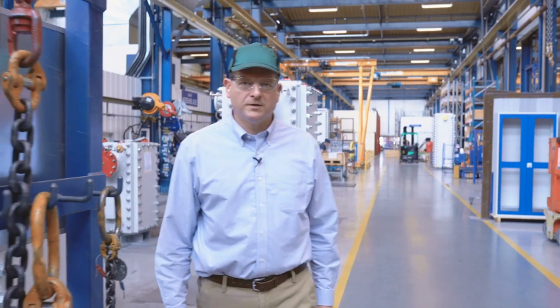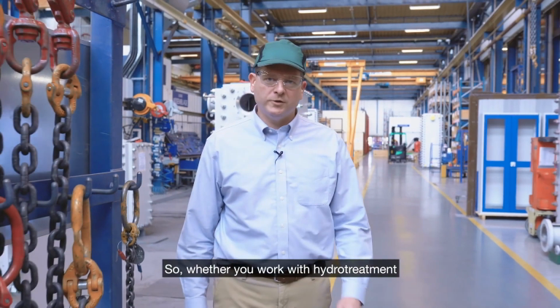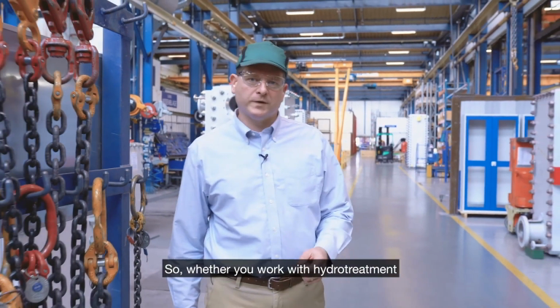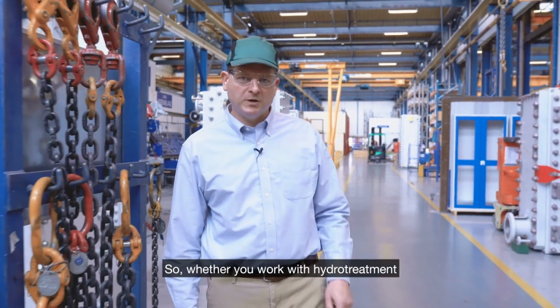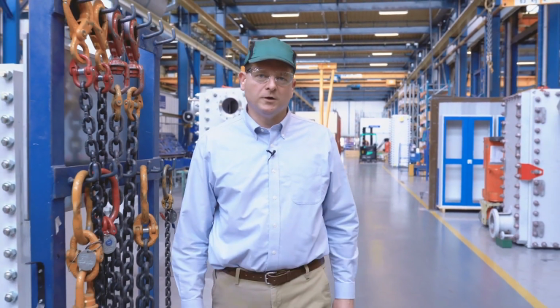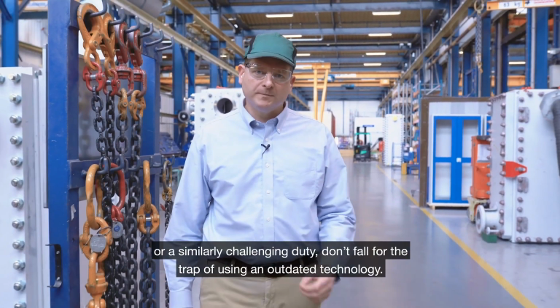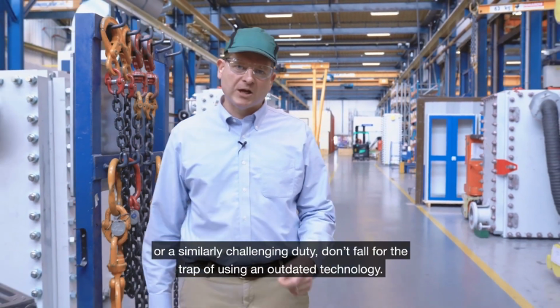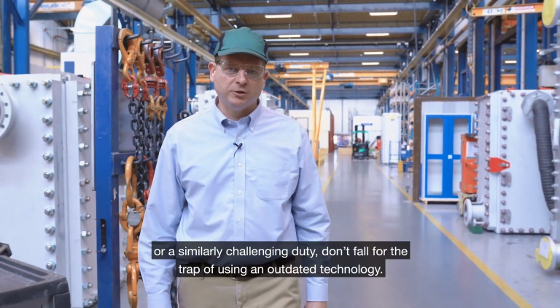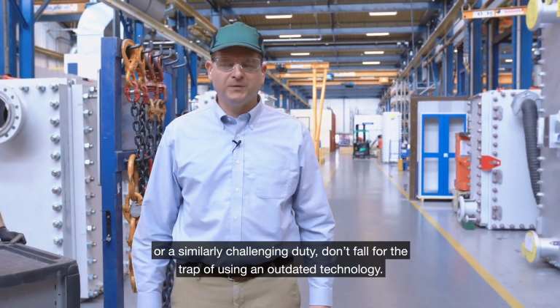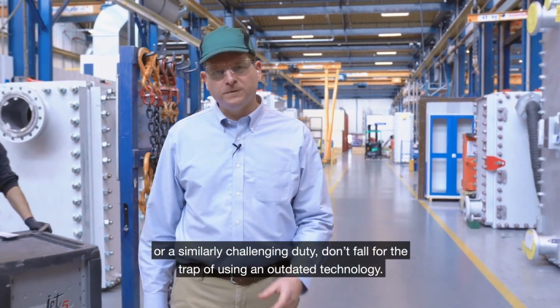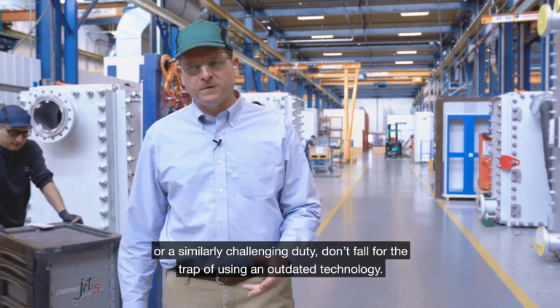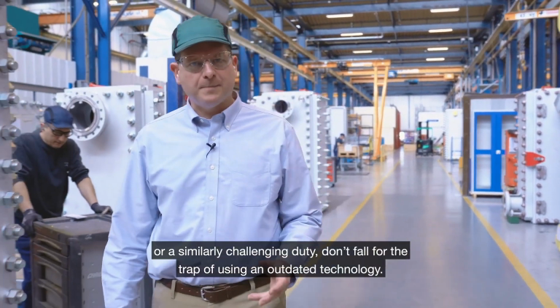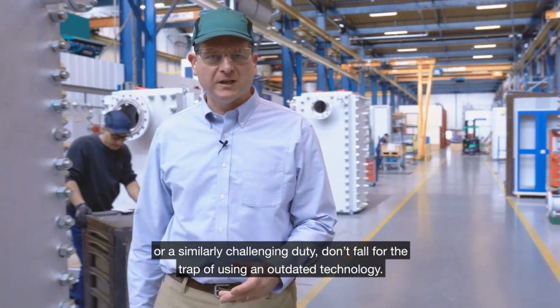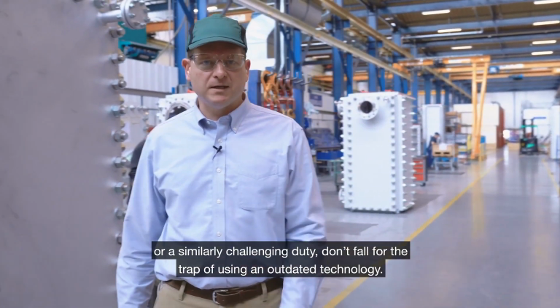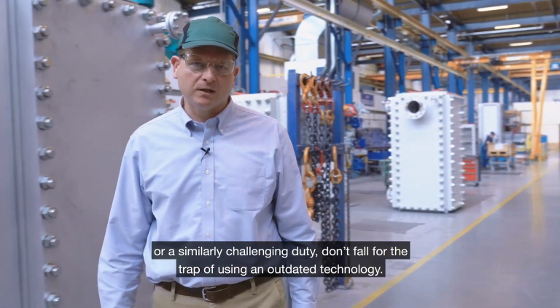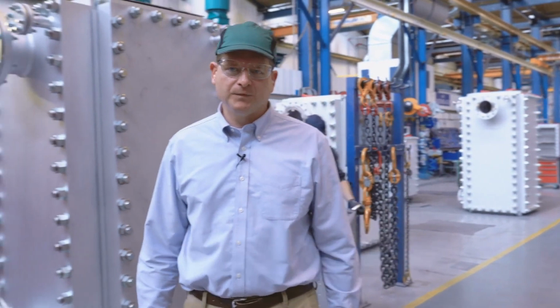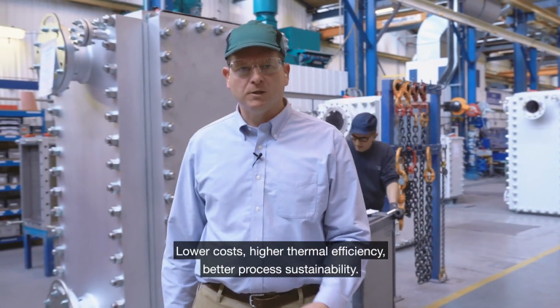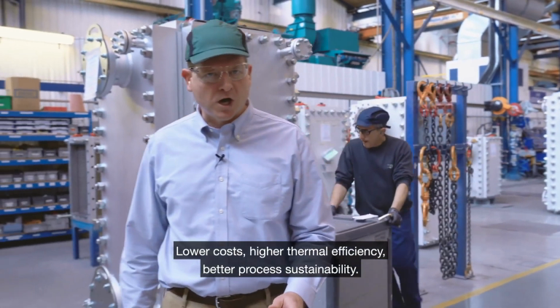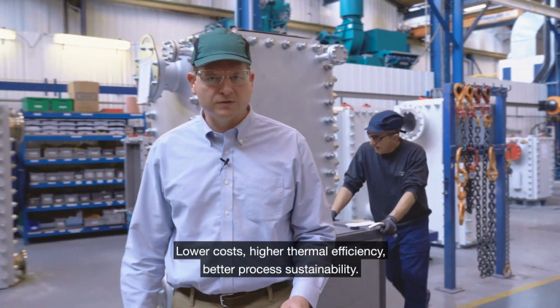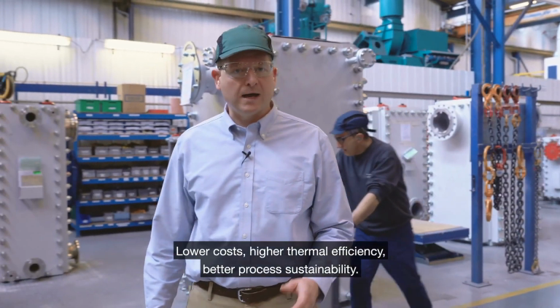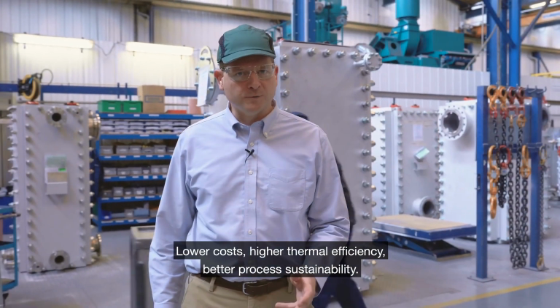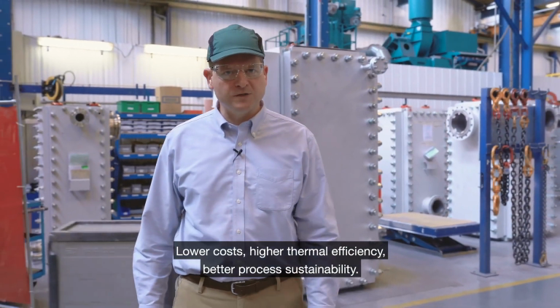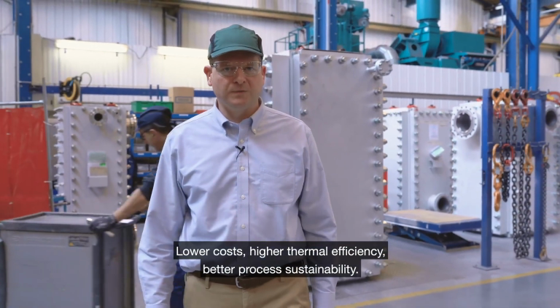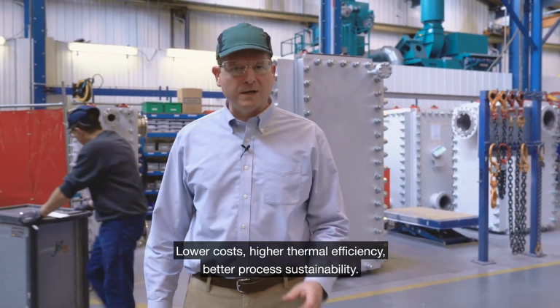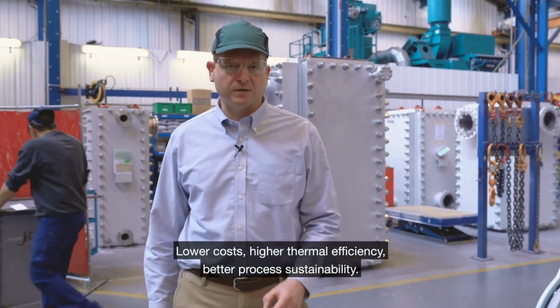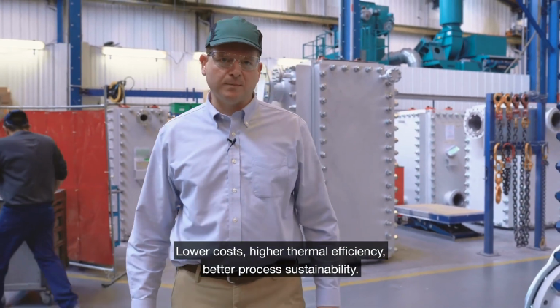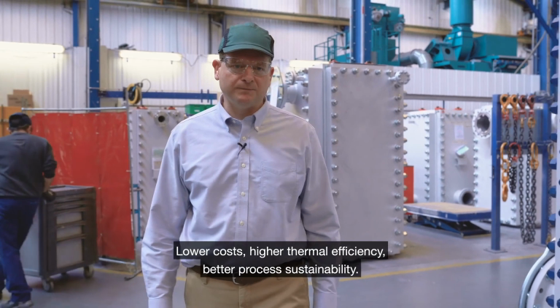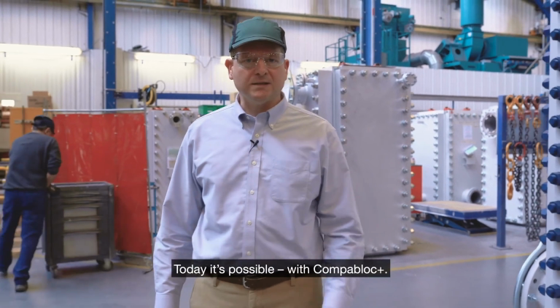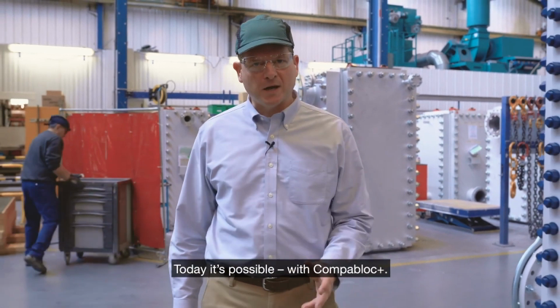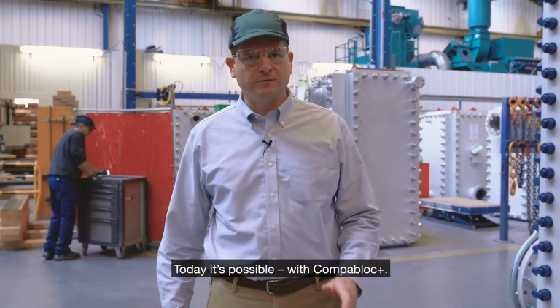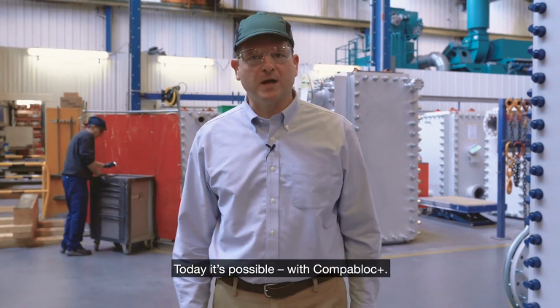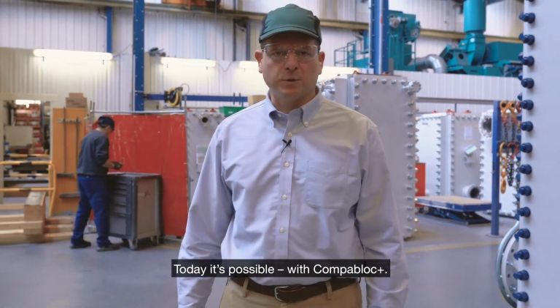So whether you work with hydro treatment or a similarly challenging duty, don't fall for the trap of using an outdated technology. Lower costs, higher thermal efficiency, better process sustainability — today, it's possible with CompaBlock Plus.